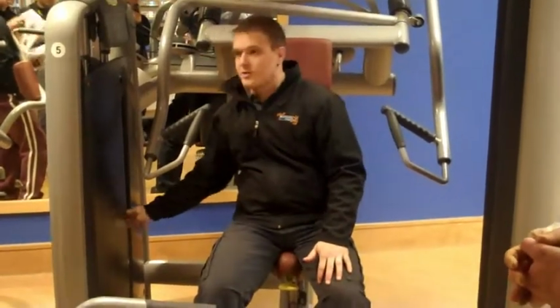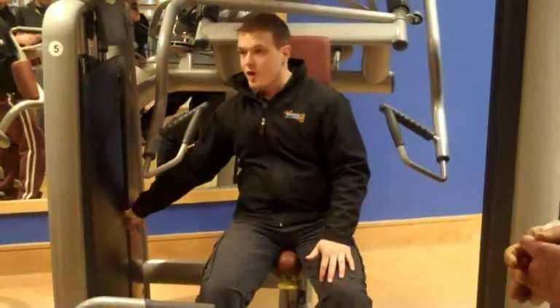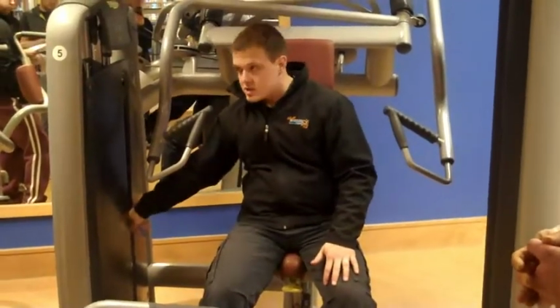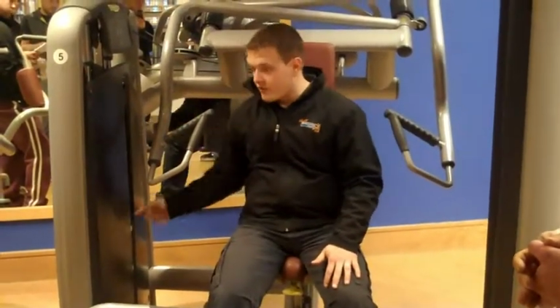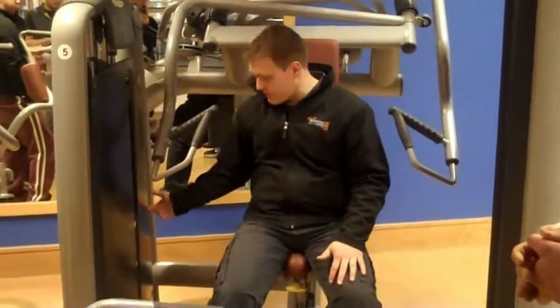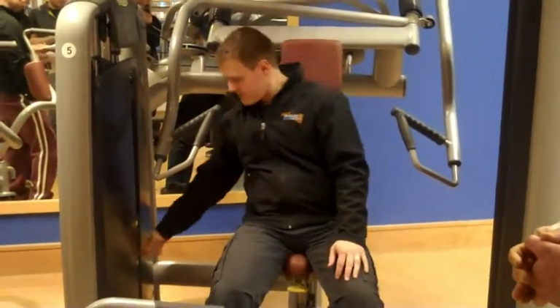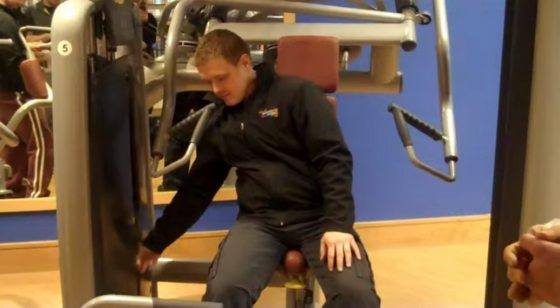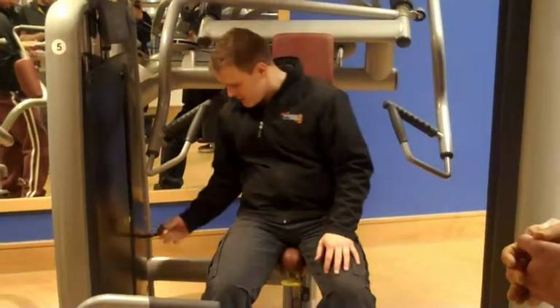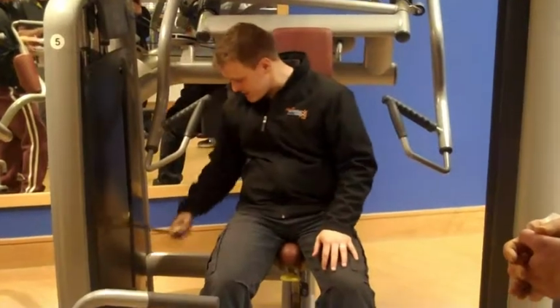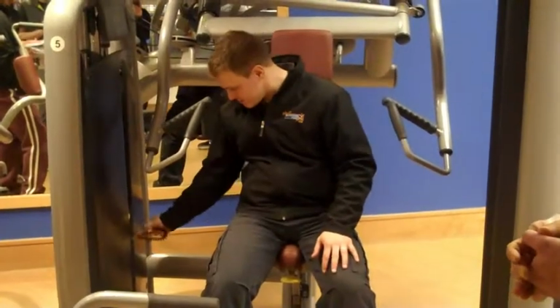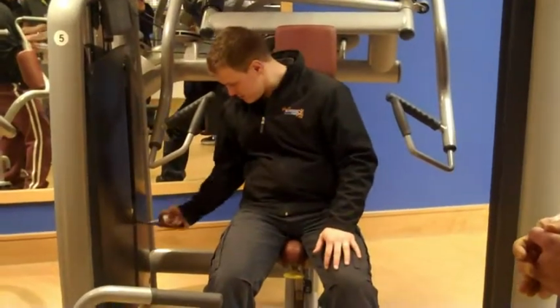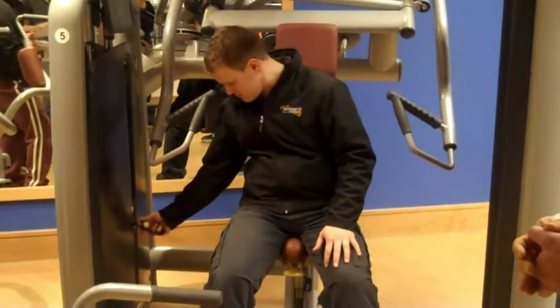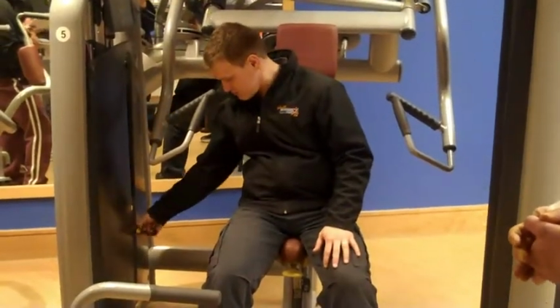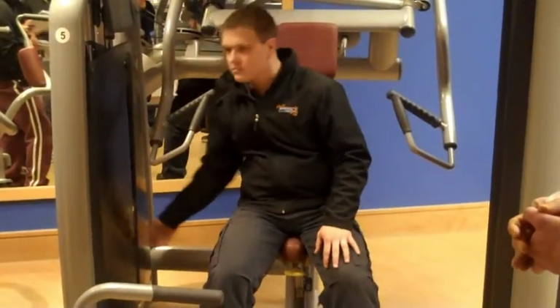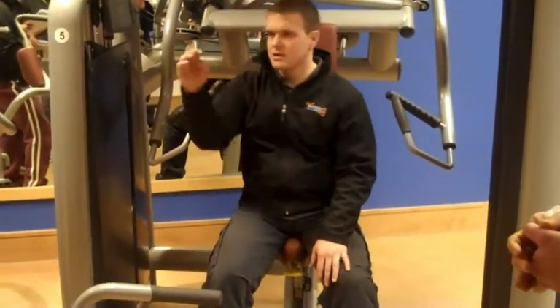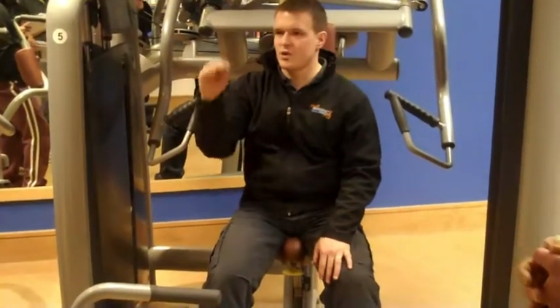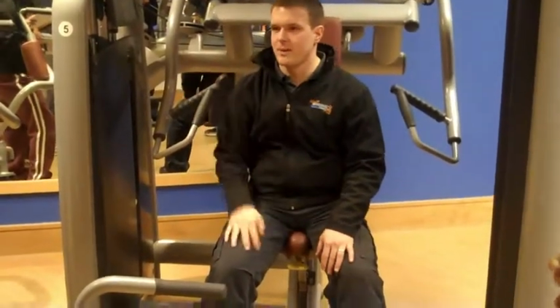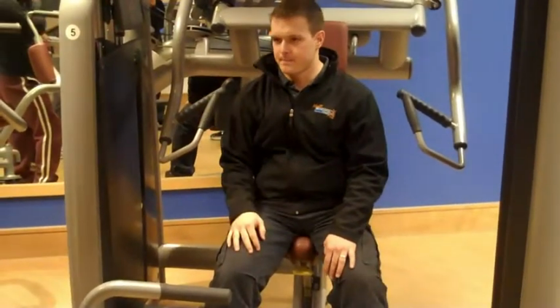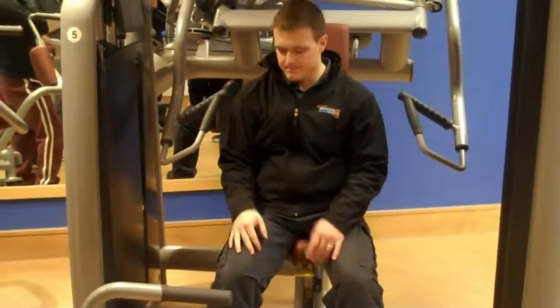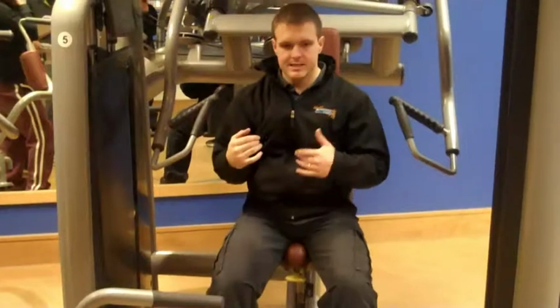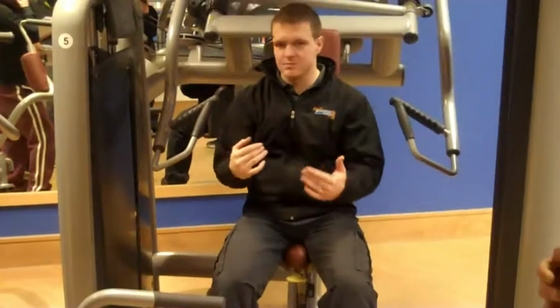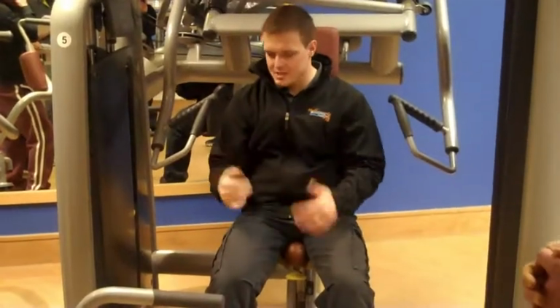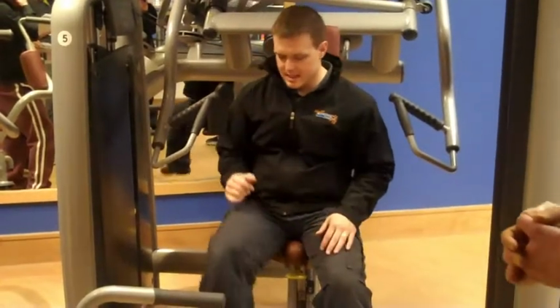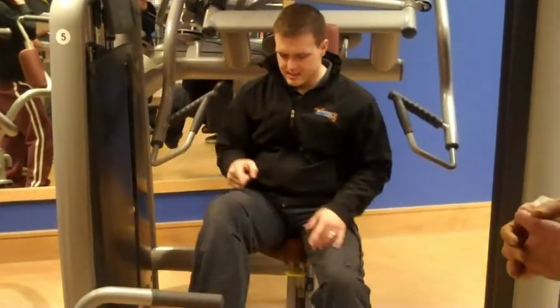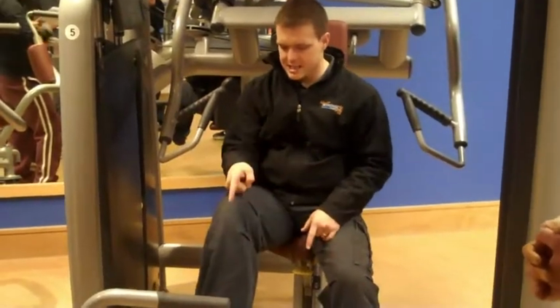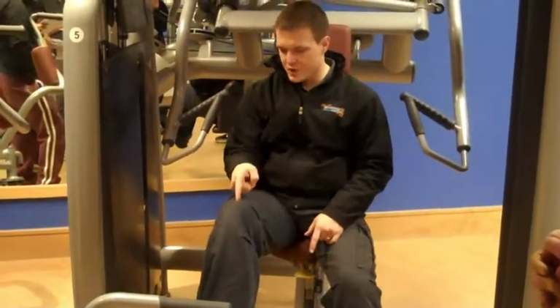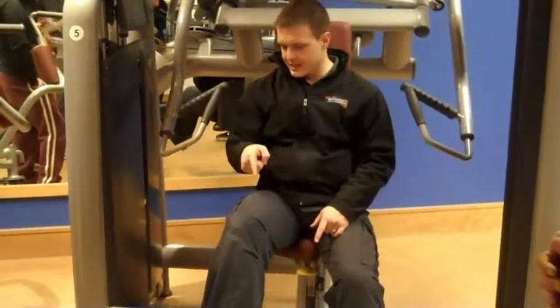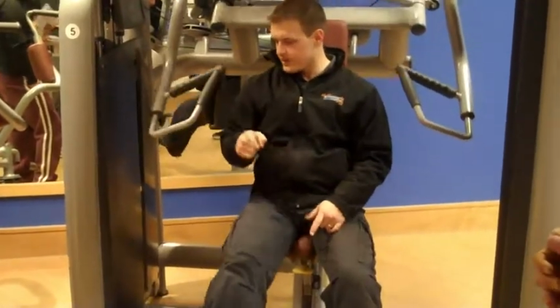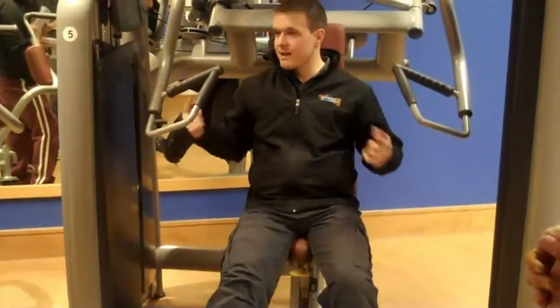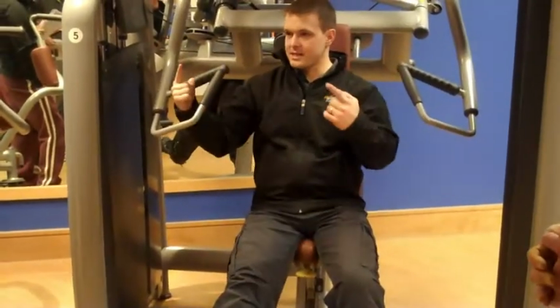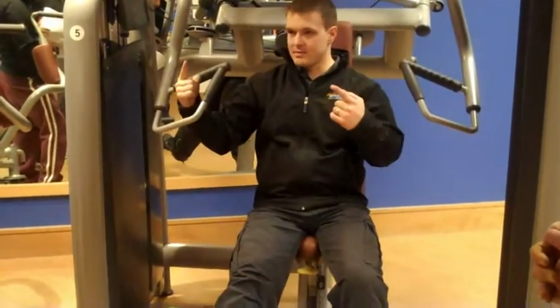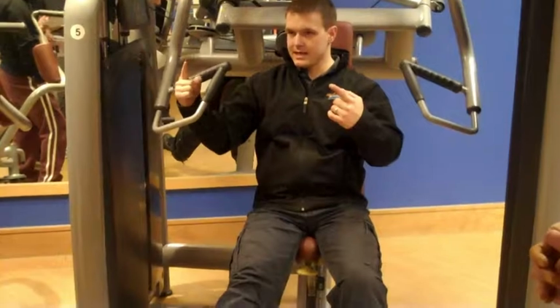Two and a half on, two and a half on. Way to see the knees. Second and a half on the way. To get the tension started, push on here. Now things are done.